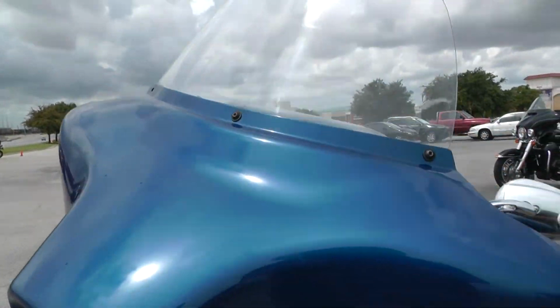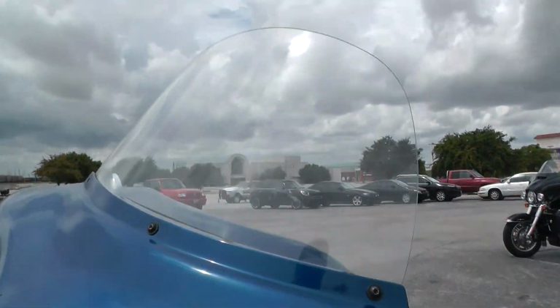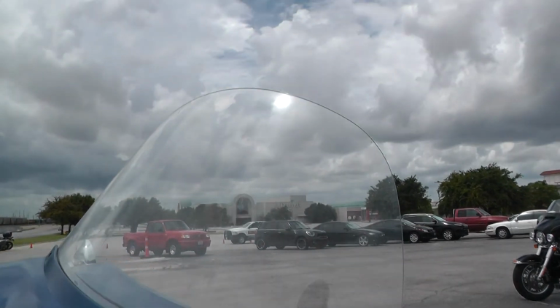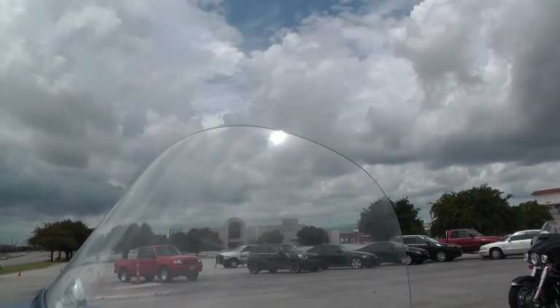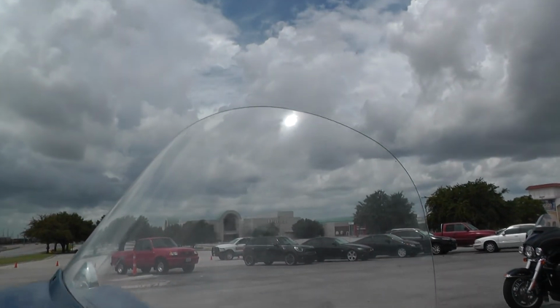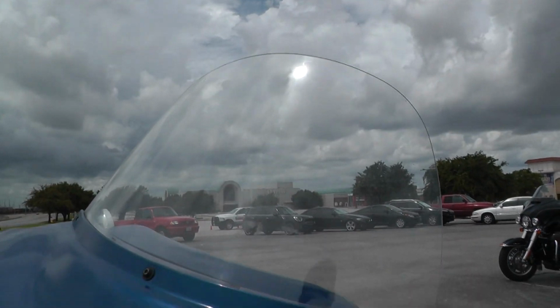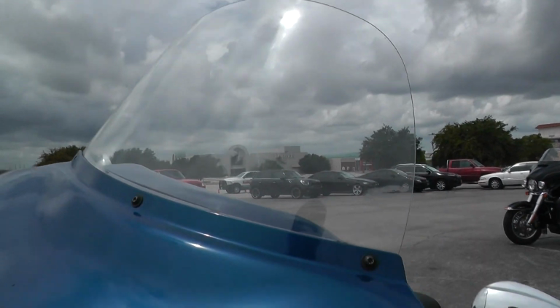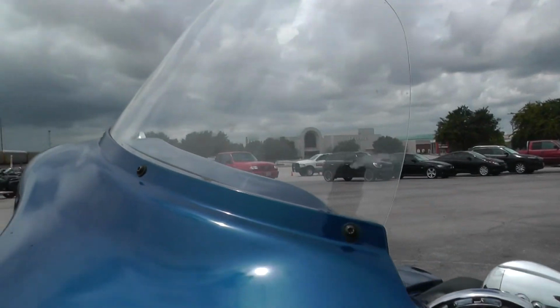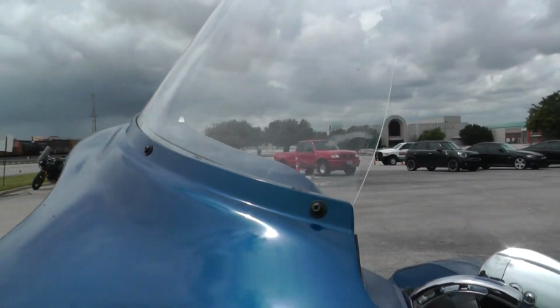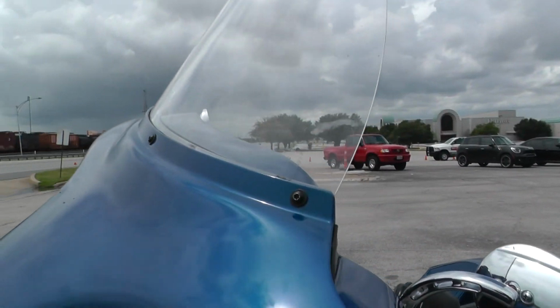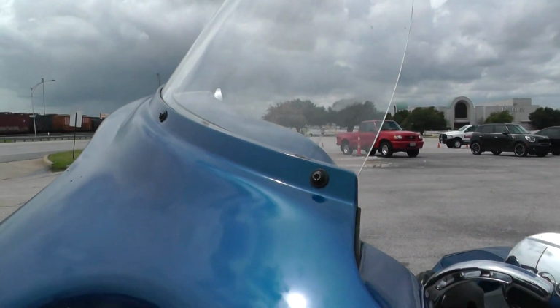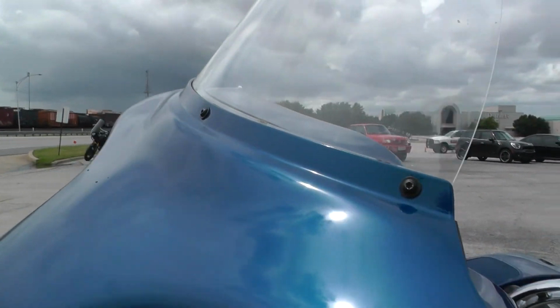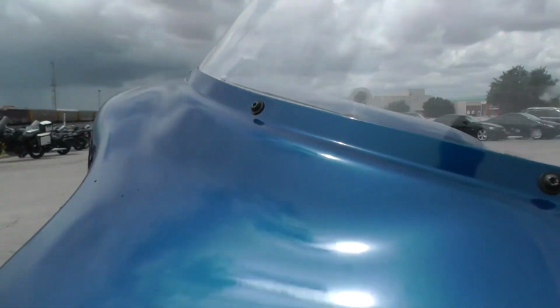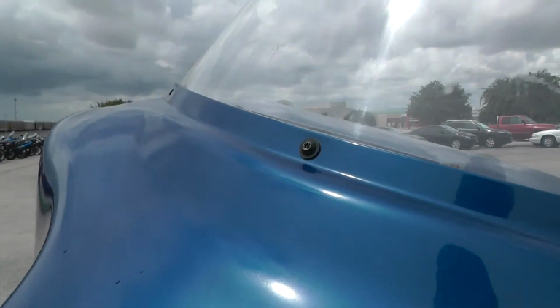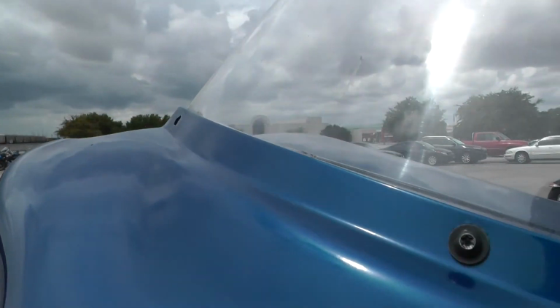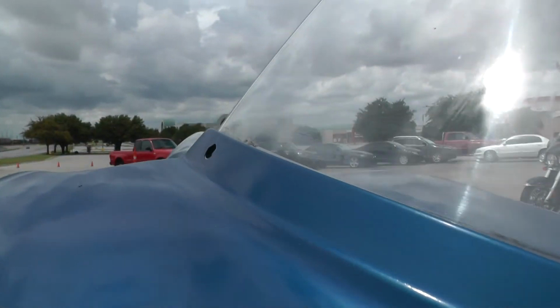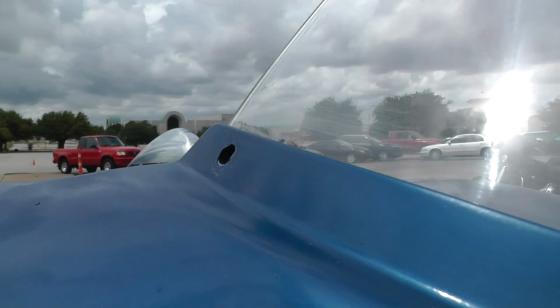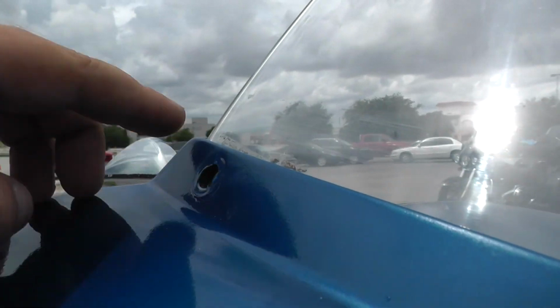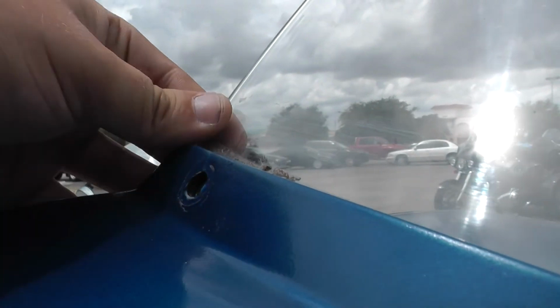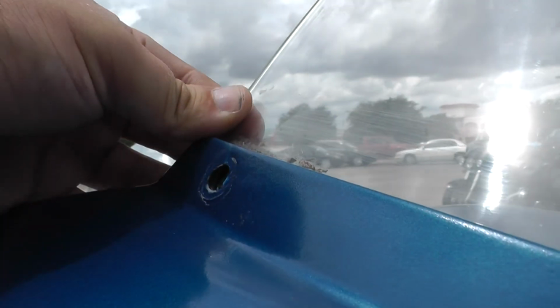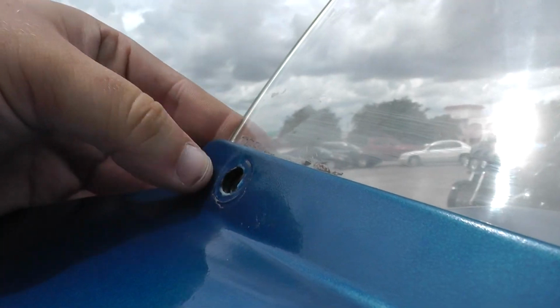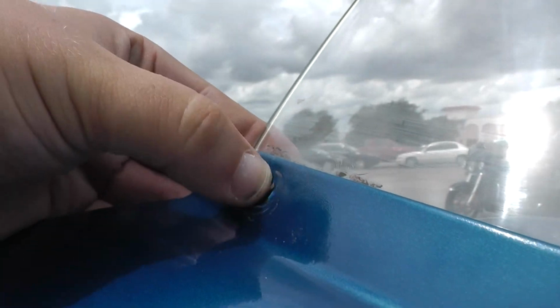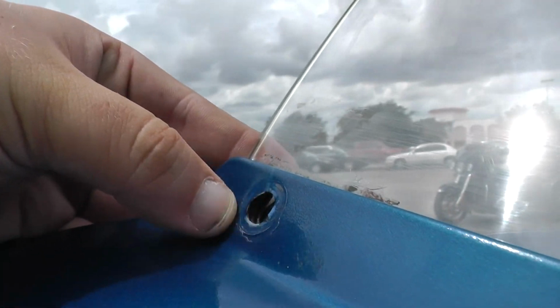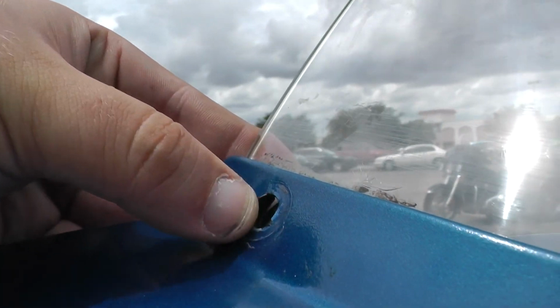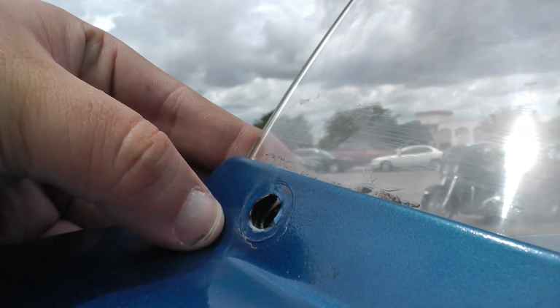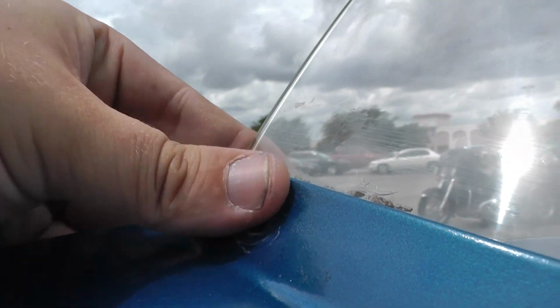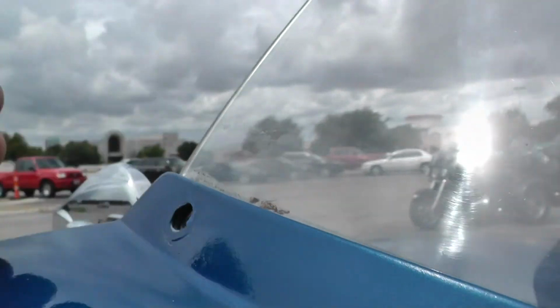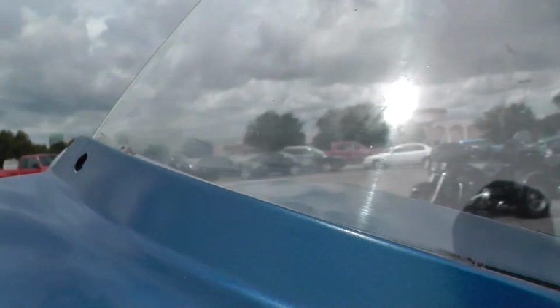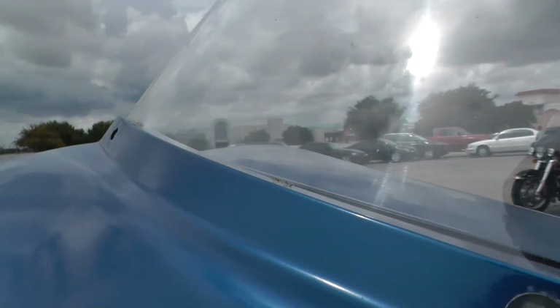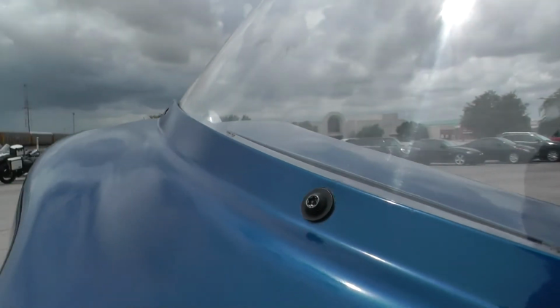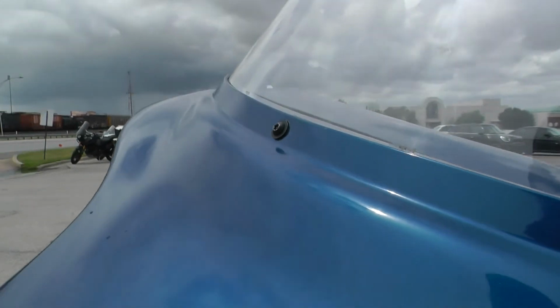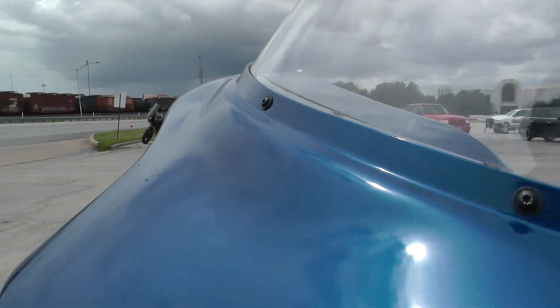Got about a medium-length windshield up here with some good wind protection. Looks like one of the screws might be missing or stripped out in there — probably worth watching for that one.